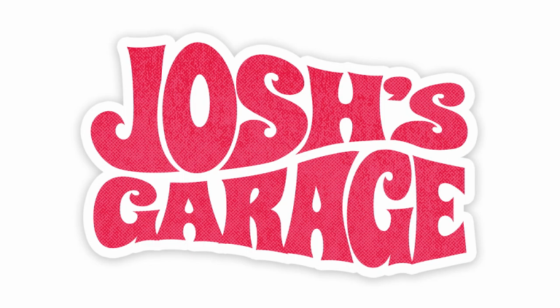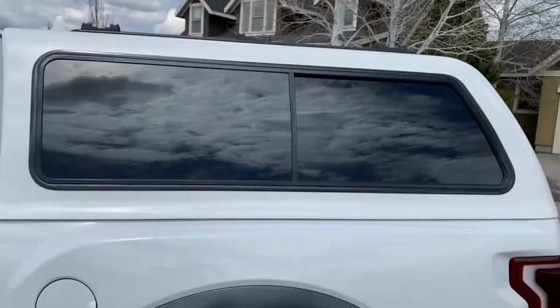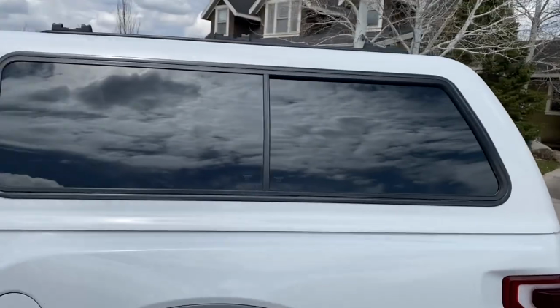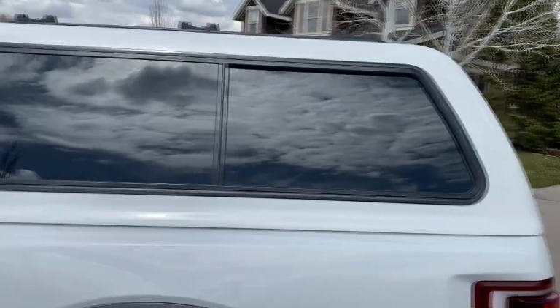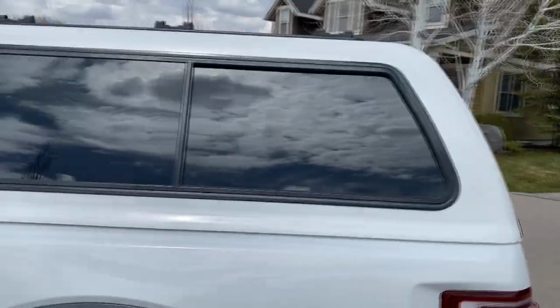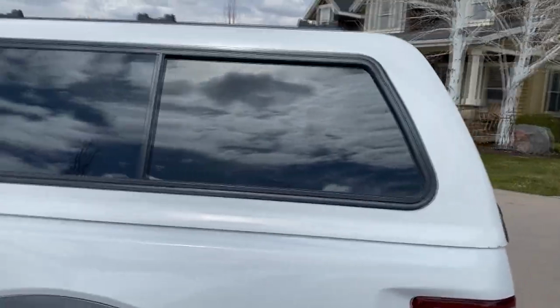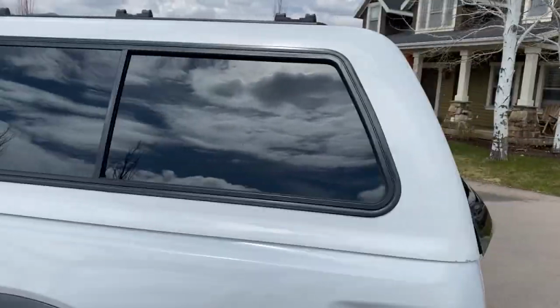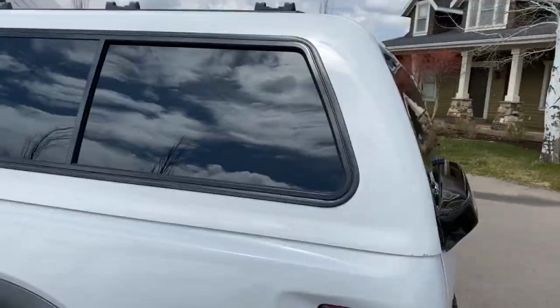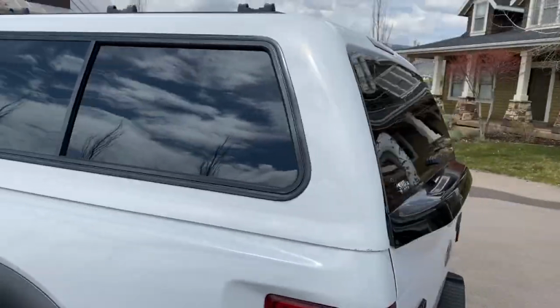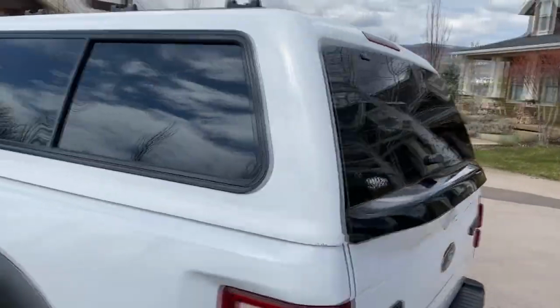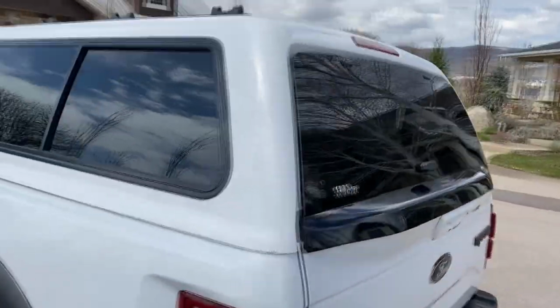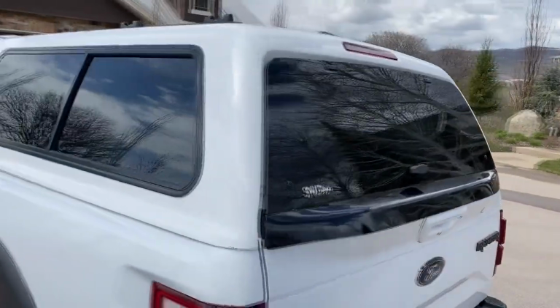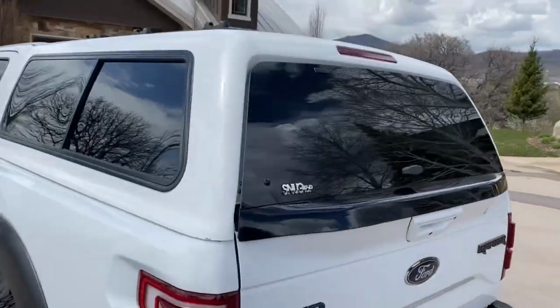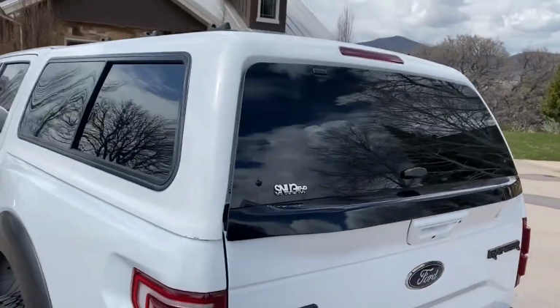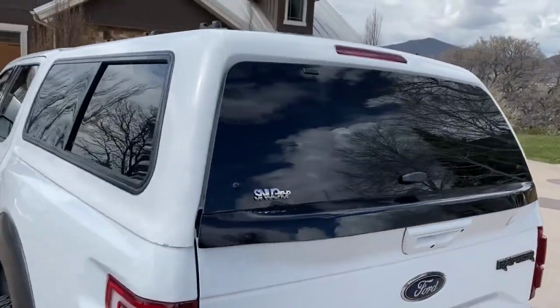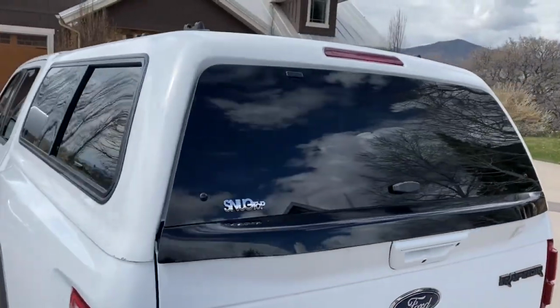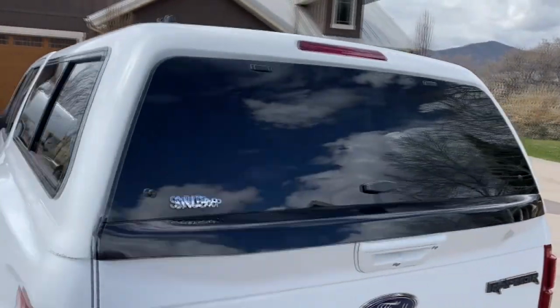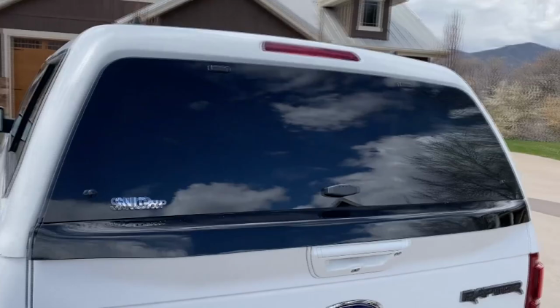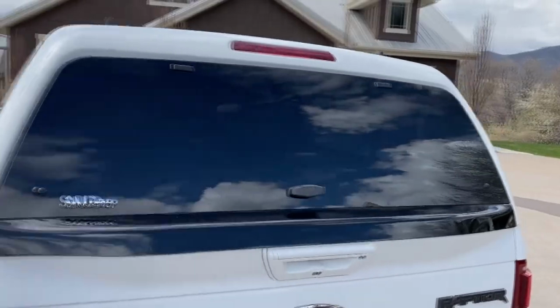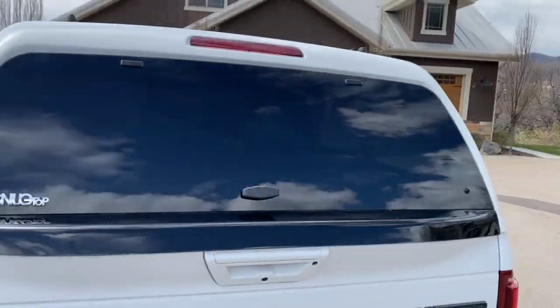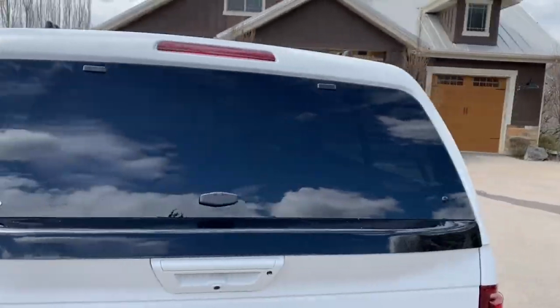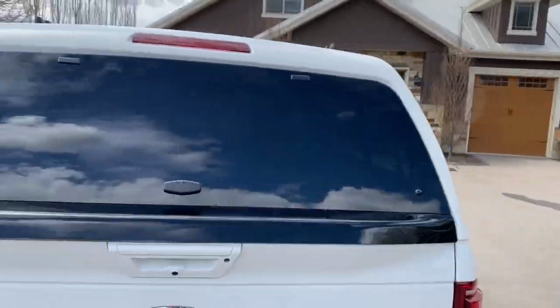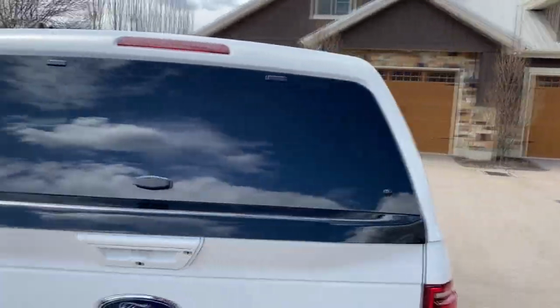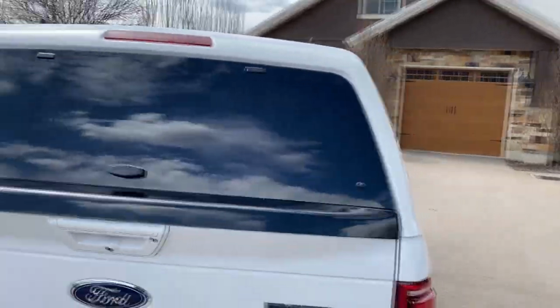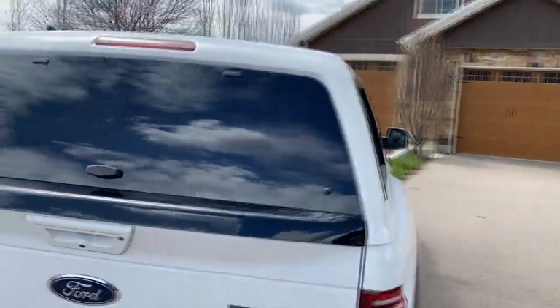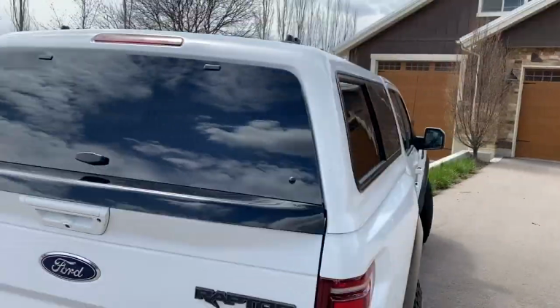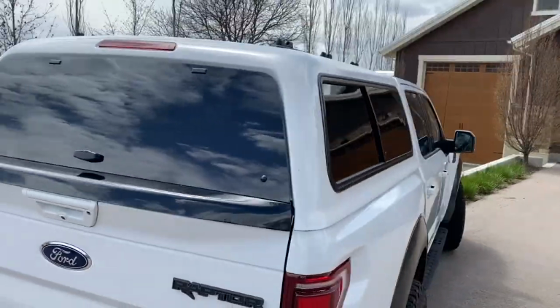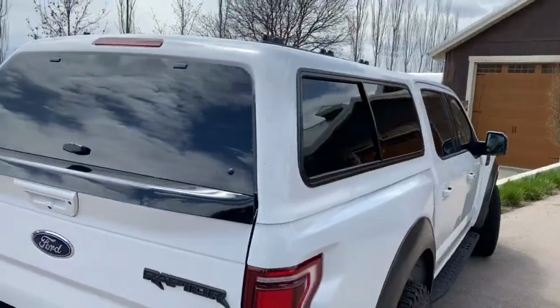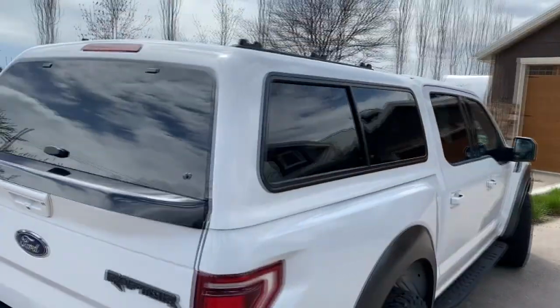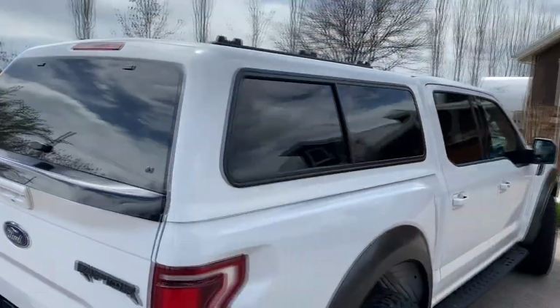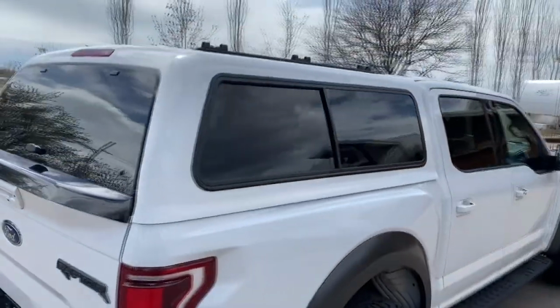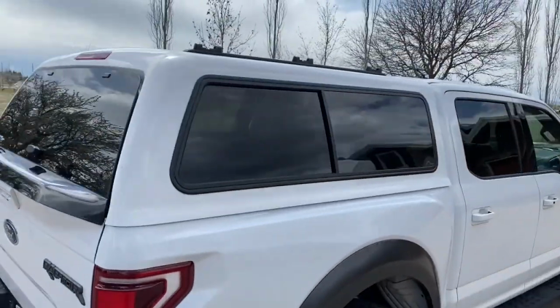This is the Snugtop ExtraVision cap, which means it has oversized windows that come with a slider and a screen. I've also ordered it with the pro lock remote control for the extra door locks.